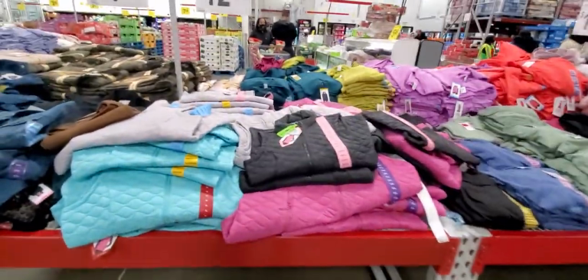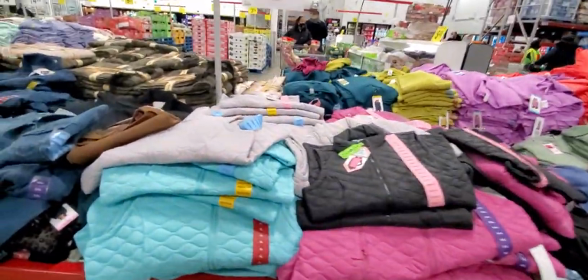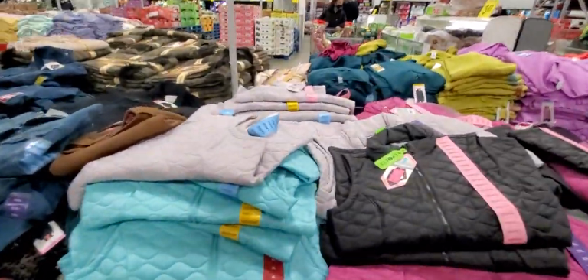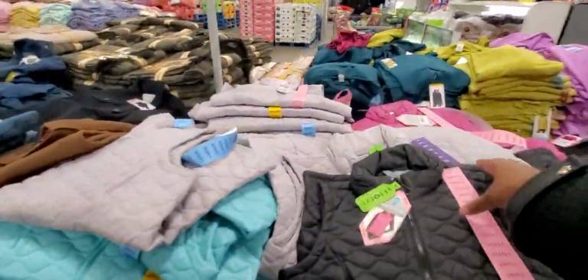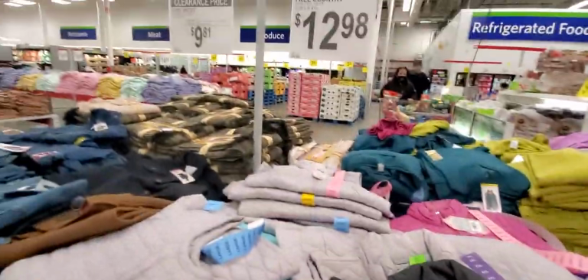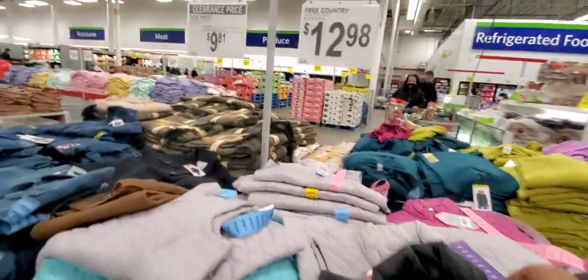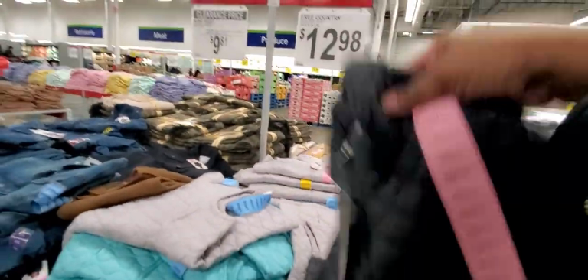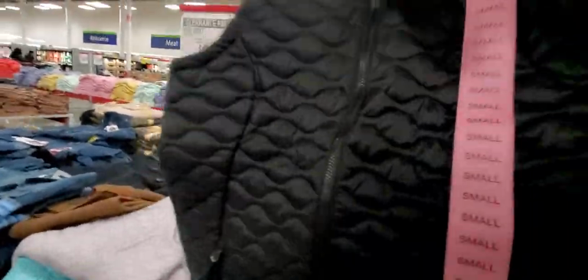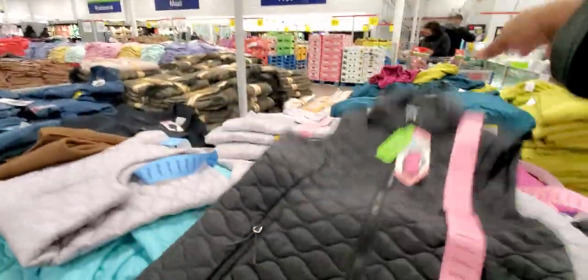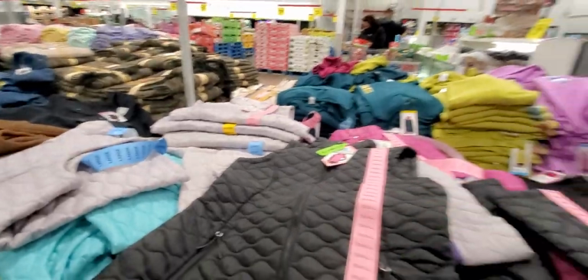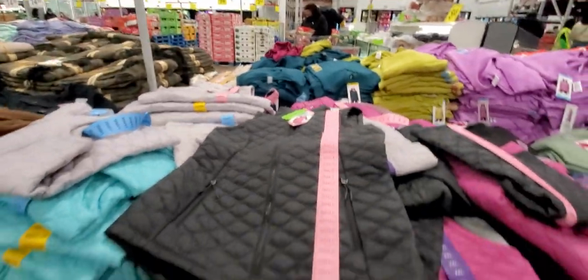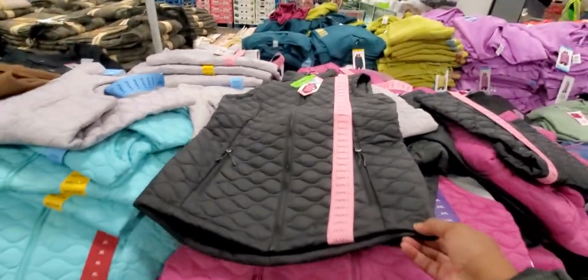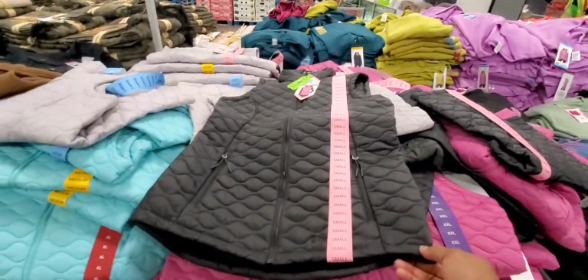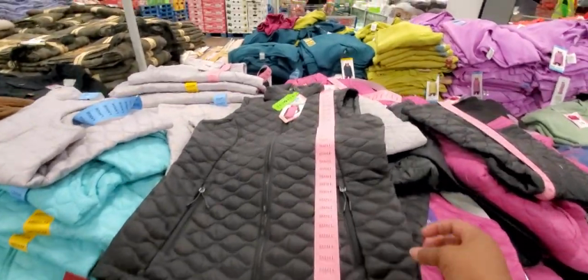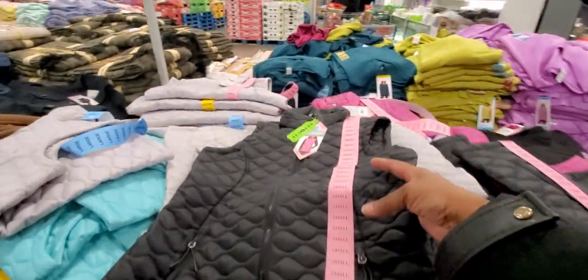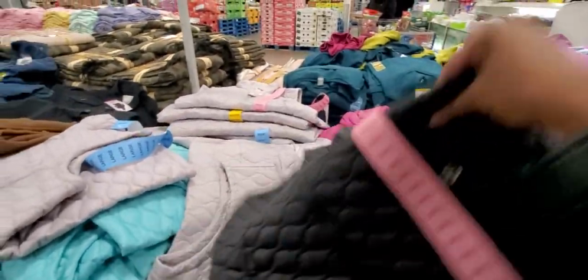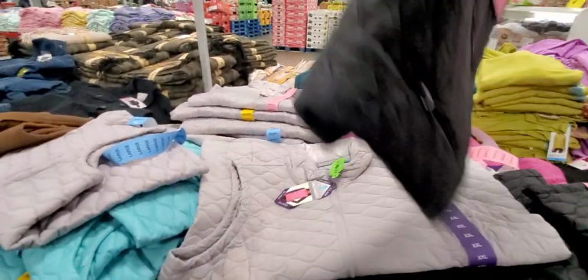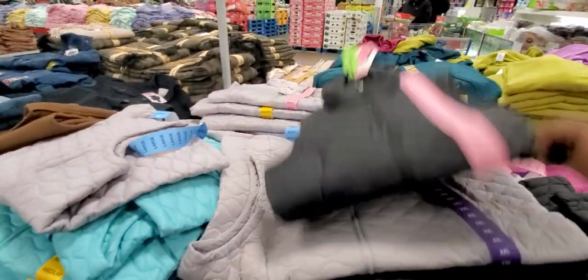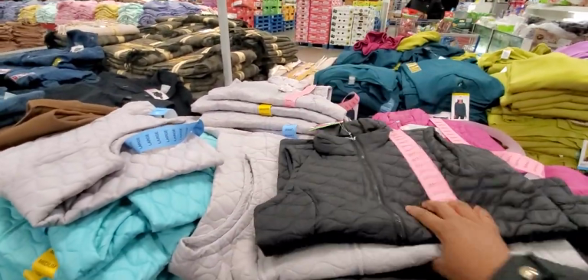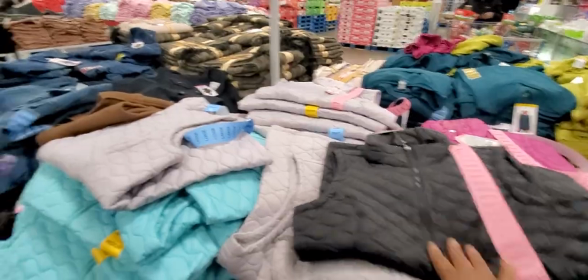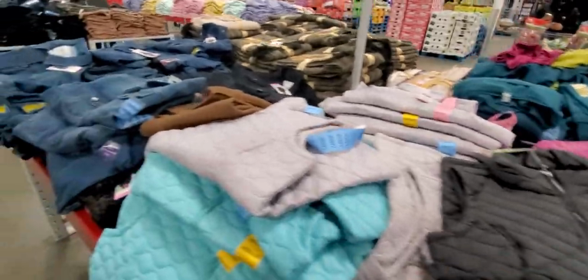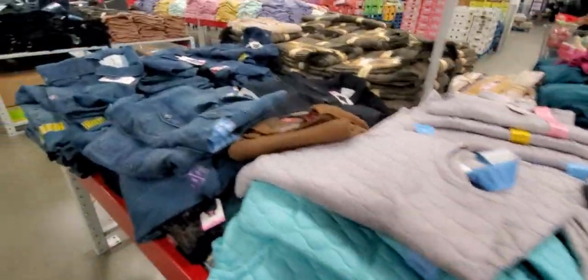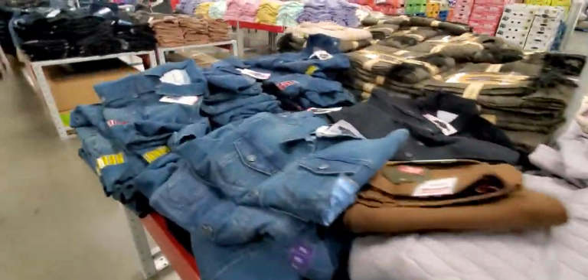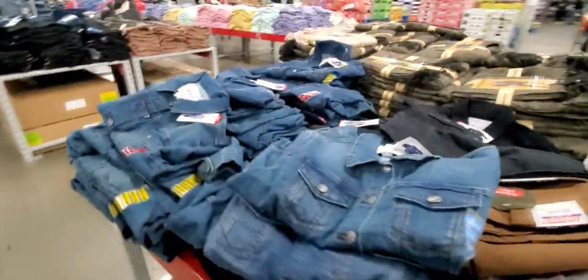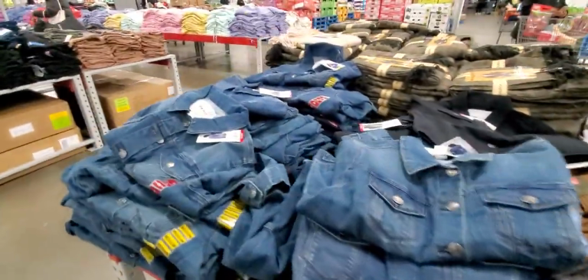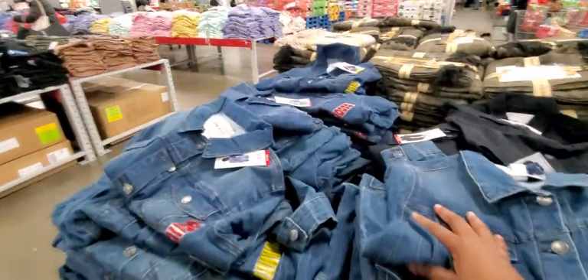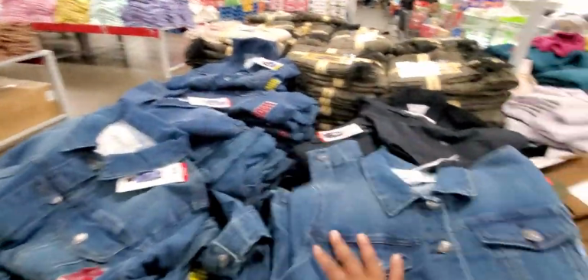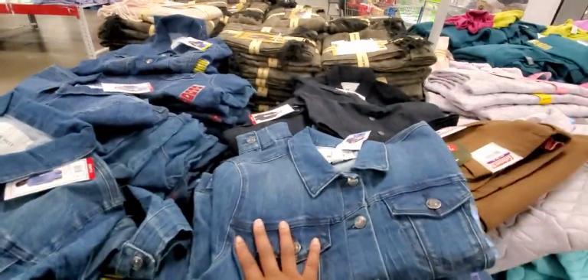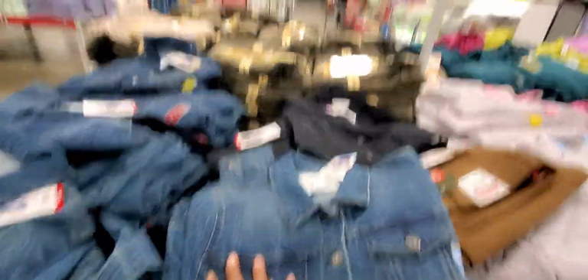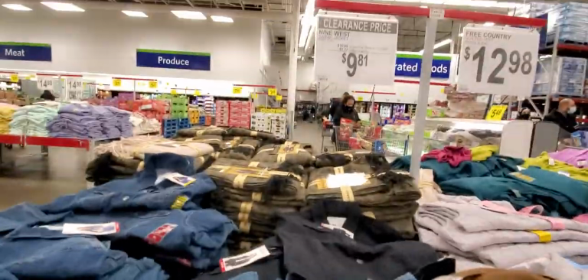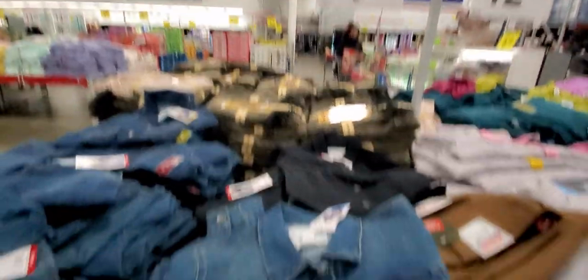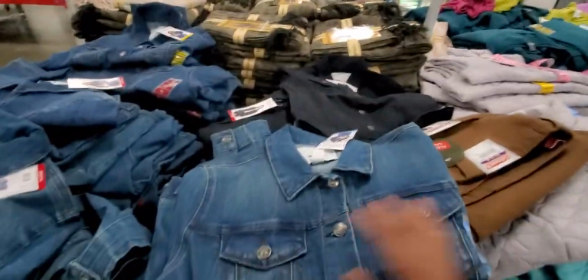They got more hoodies, more jackets, and quilted vests — these are $12.98. Those are cute. I like those little quilted vests, I always make sure I have some of them. Then they got jean jackets by Nine West for $9.98.